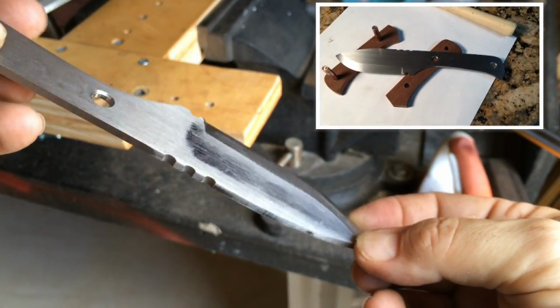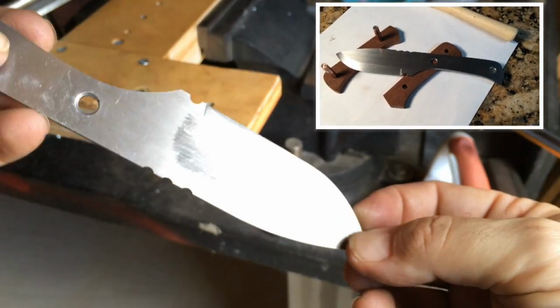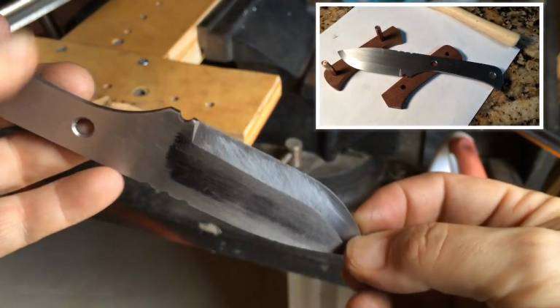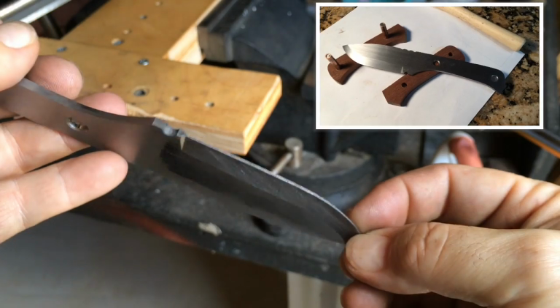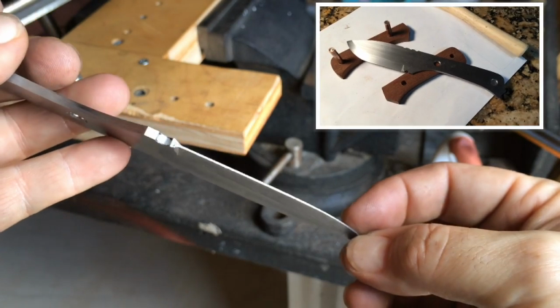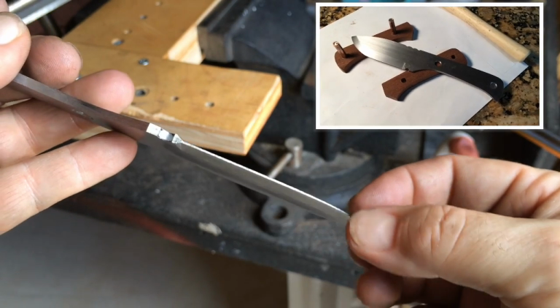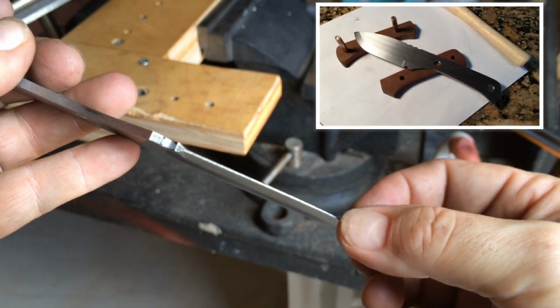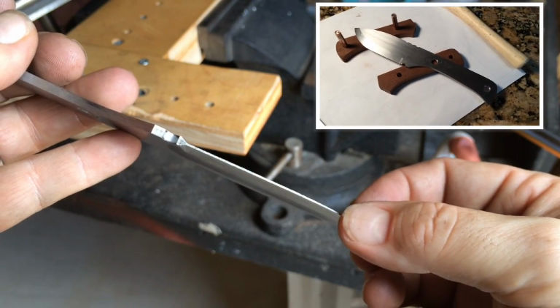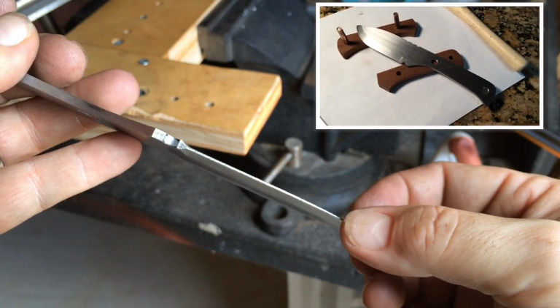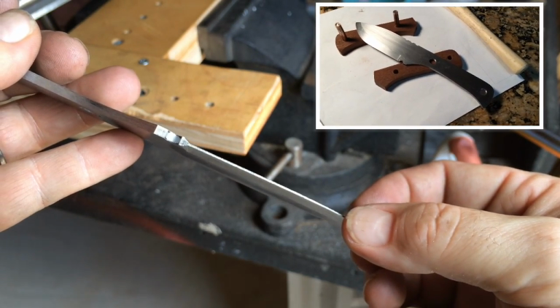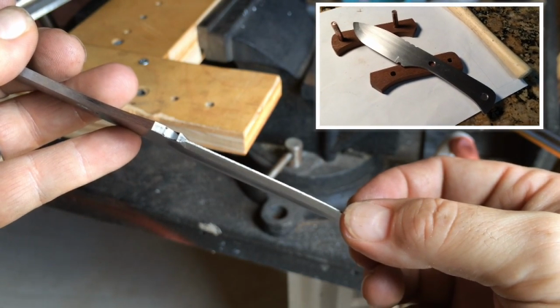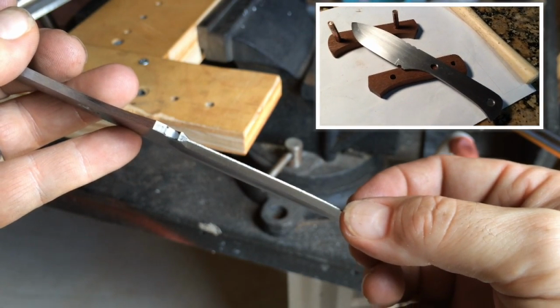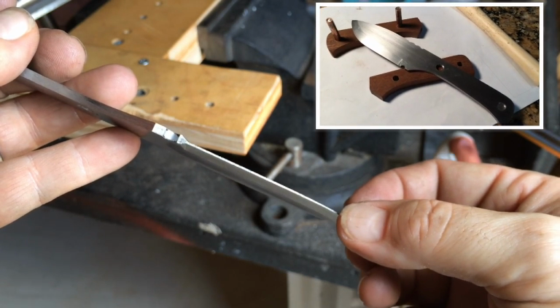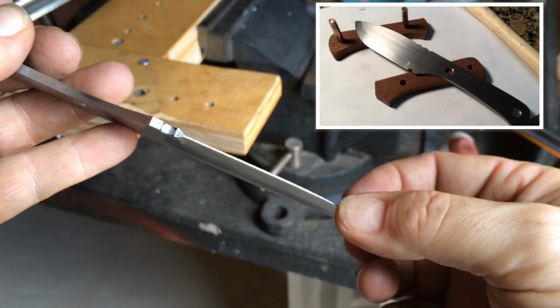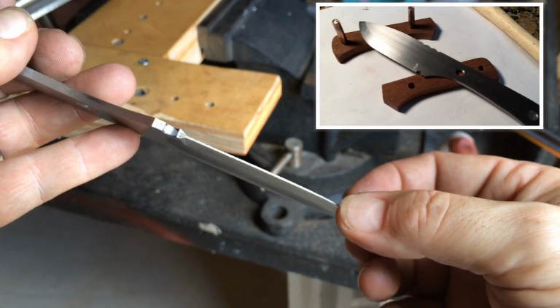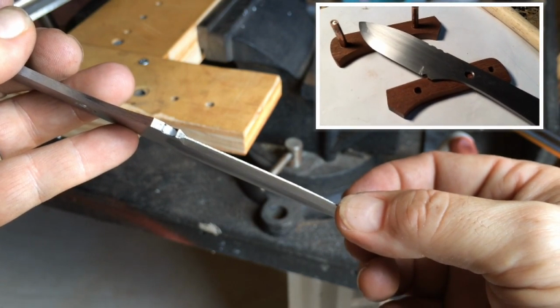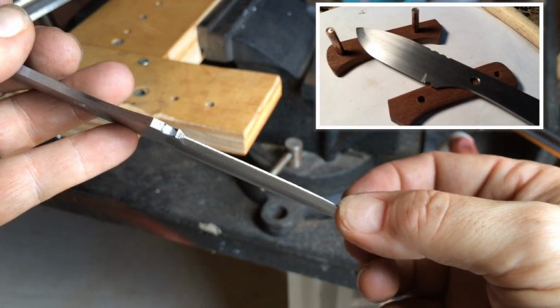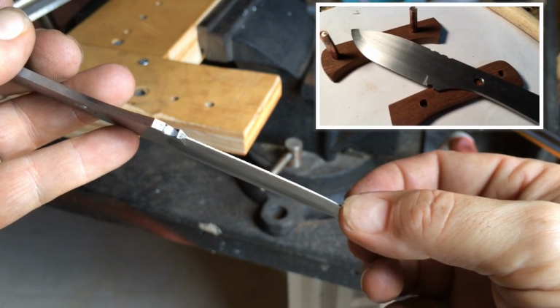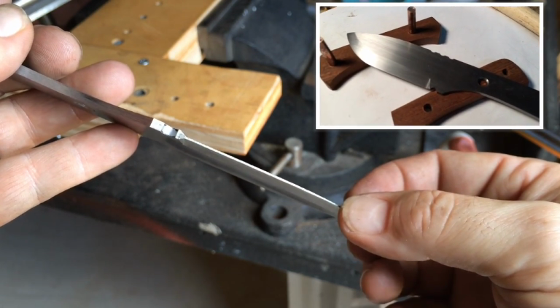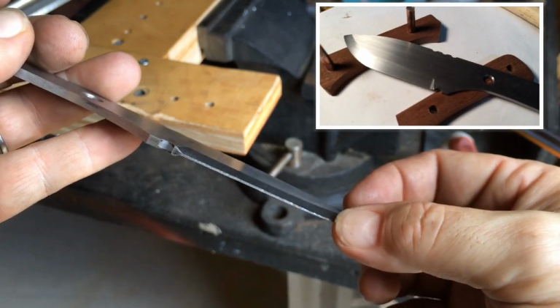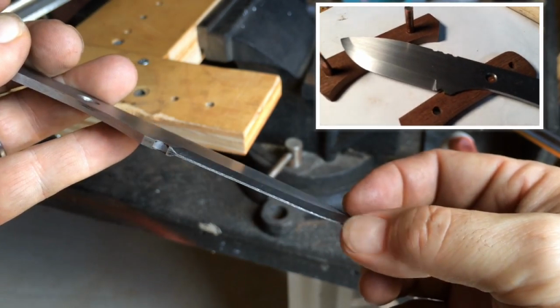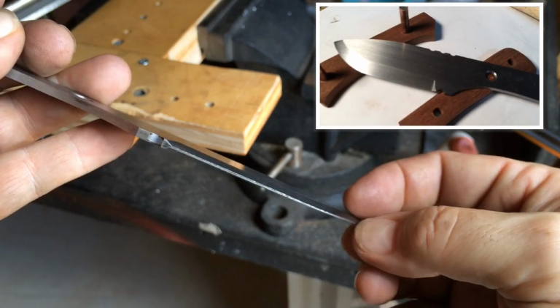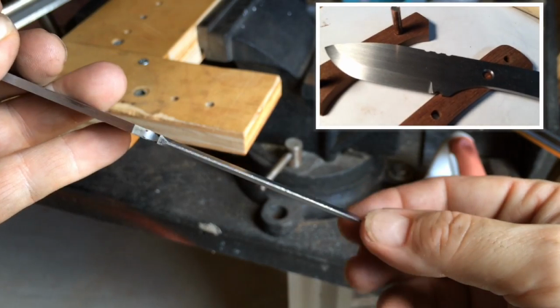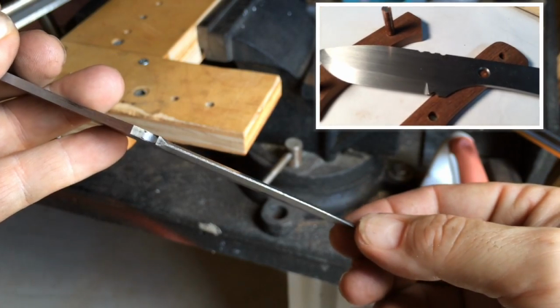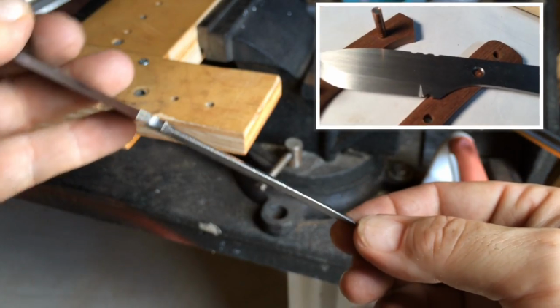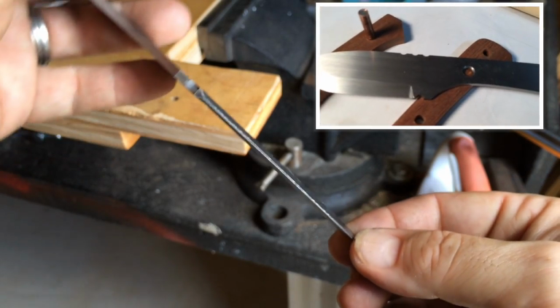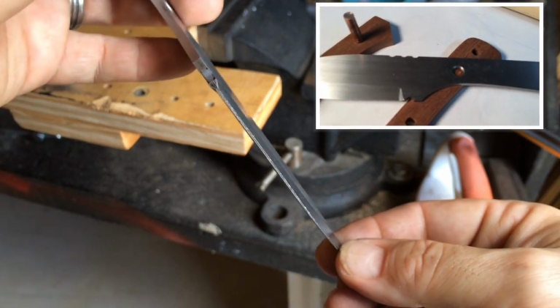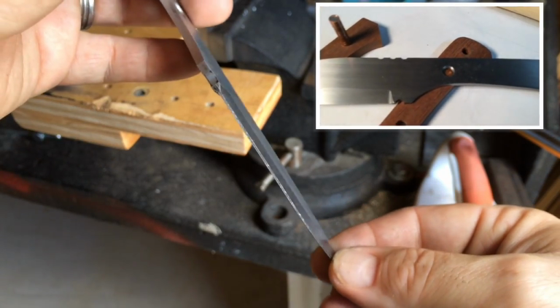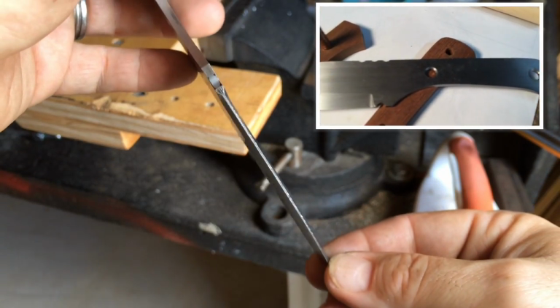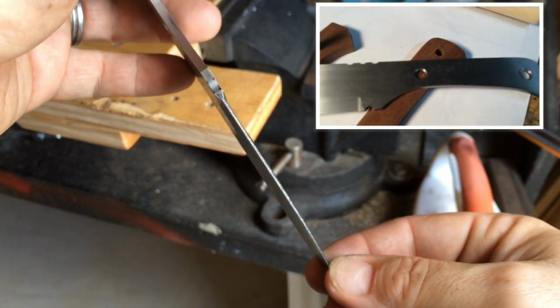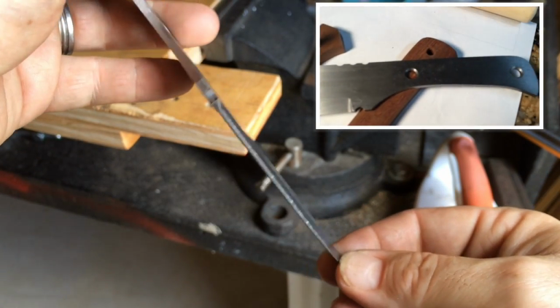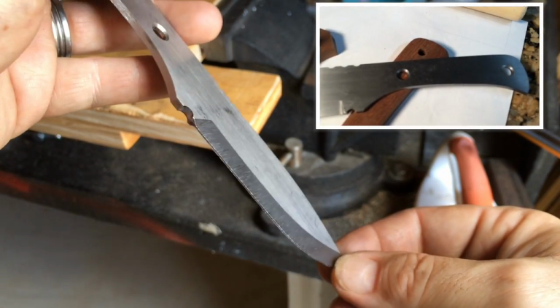I keep the edge a little thick, as you can see right there — it is 0.040 inches. That just helps minimize warping in the heat treating process.